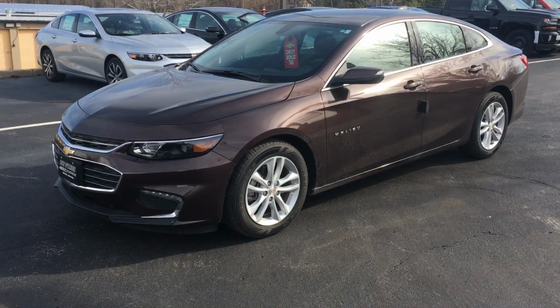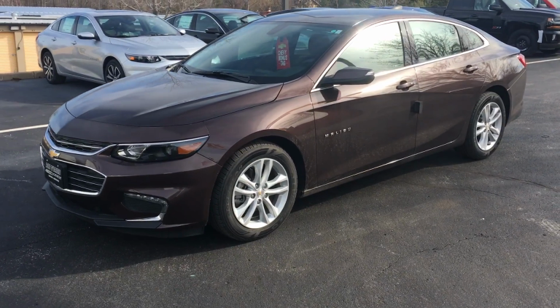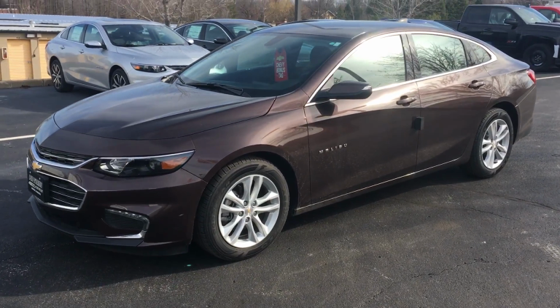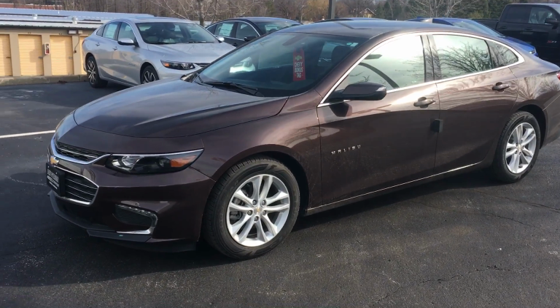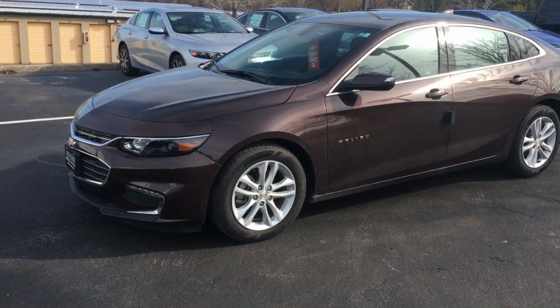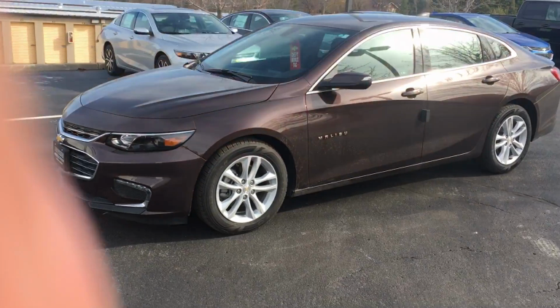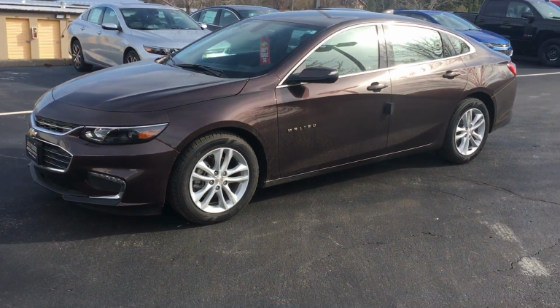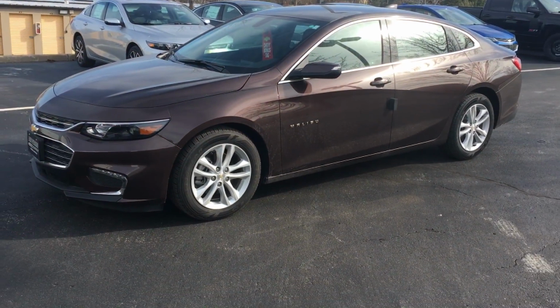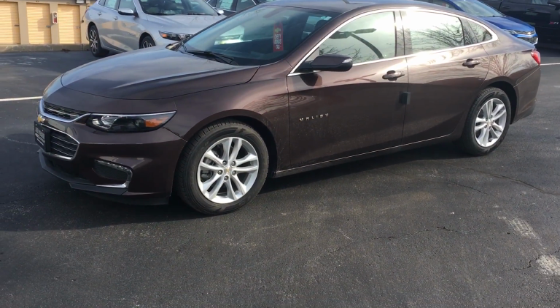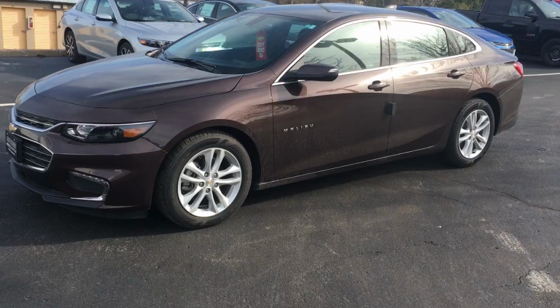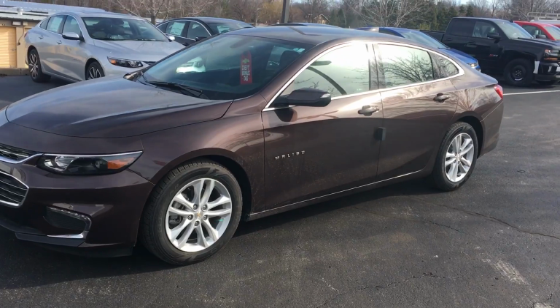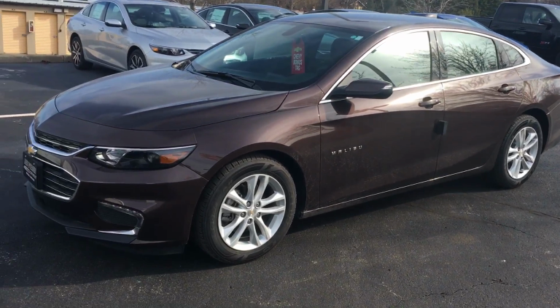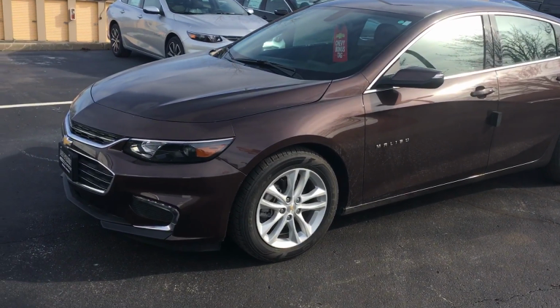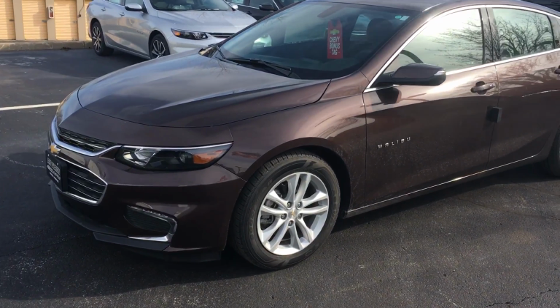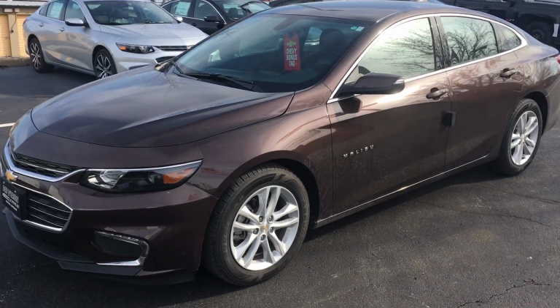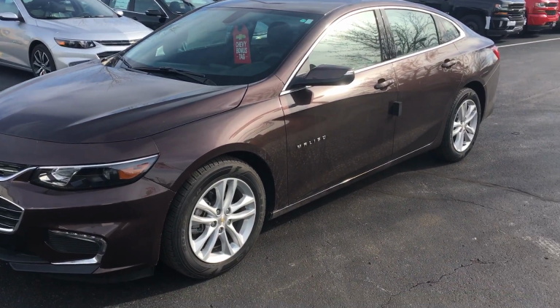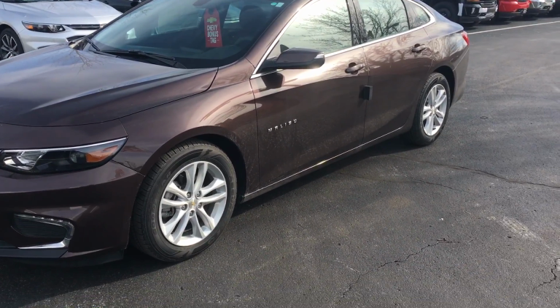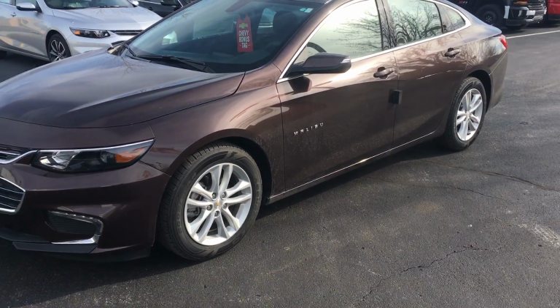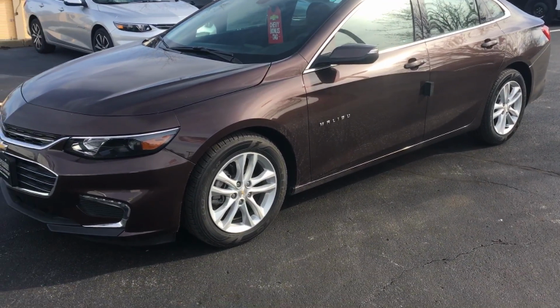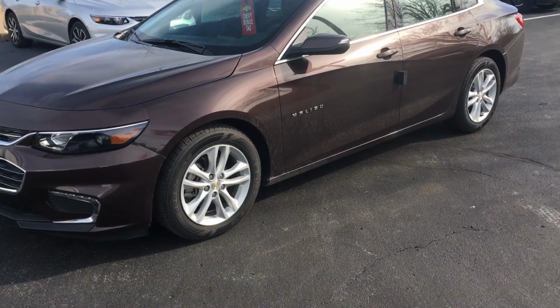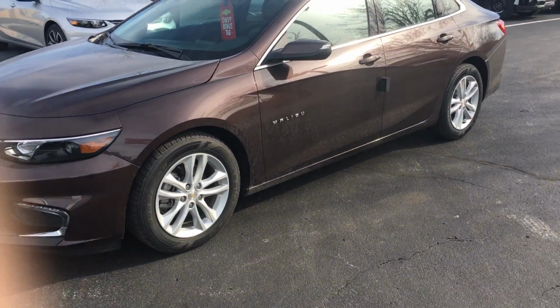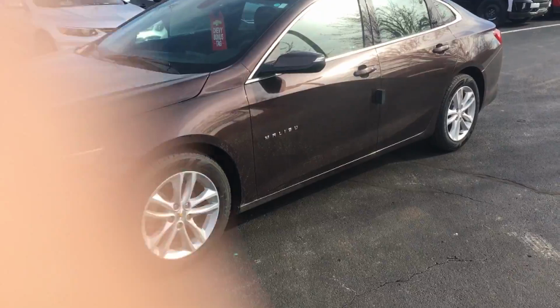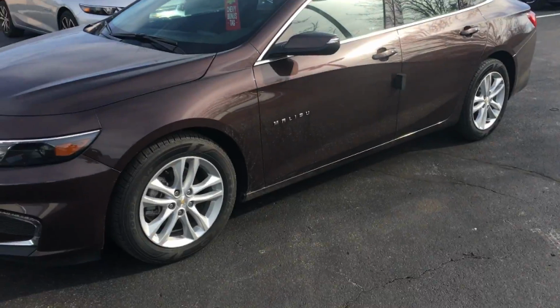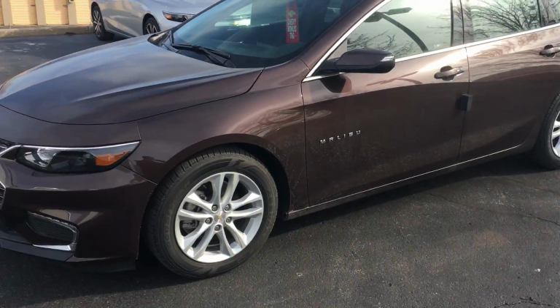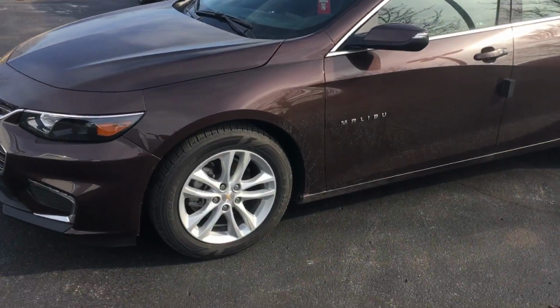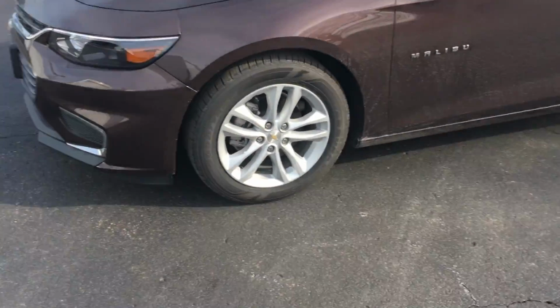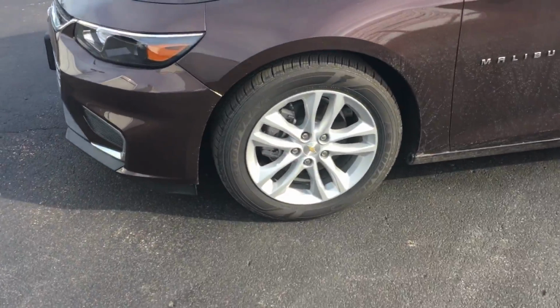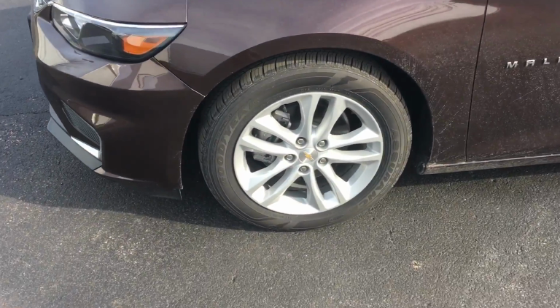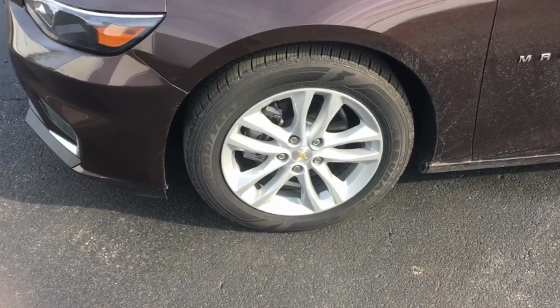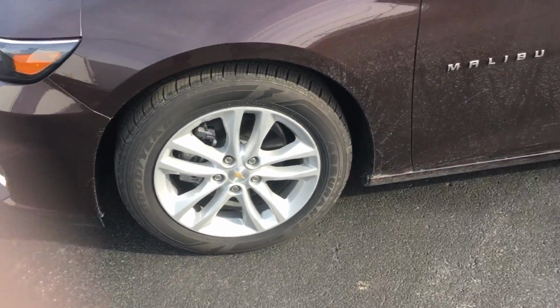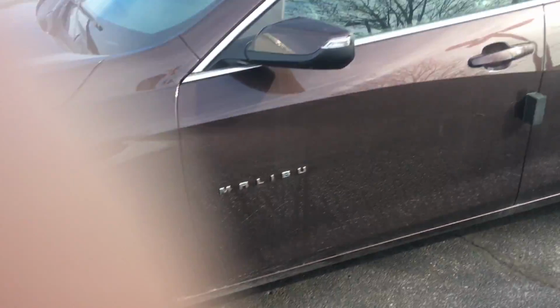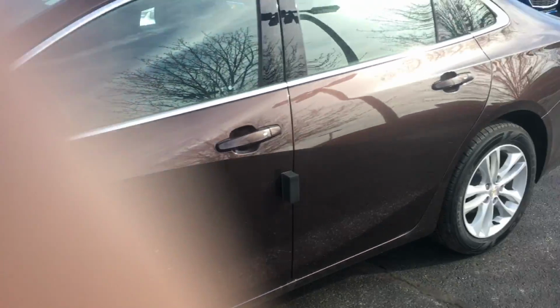This is the Autumn Bronze Metallic Malibu, very clean color. You can see right there in the front it has the Chevy Bonus Tag which marks it down 6,500 off MSRP — pretty cool. Got your 17 inch alloy rims, very clean.